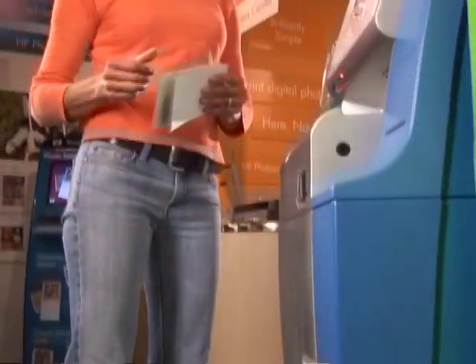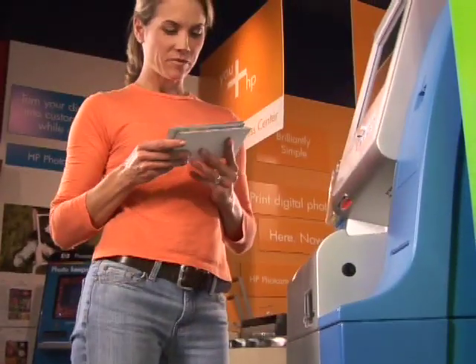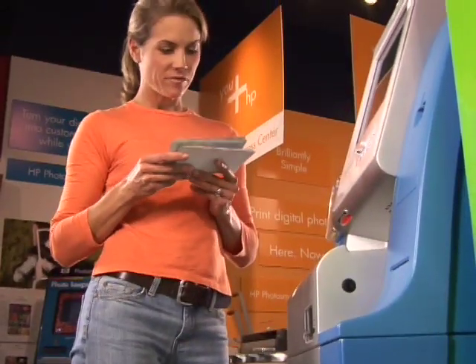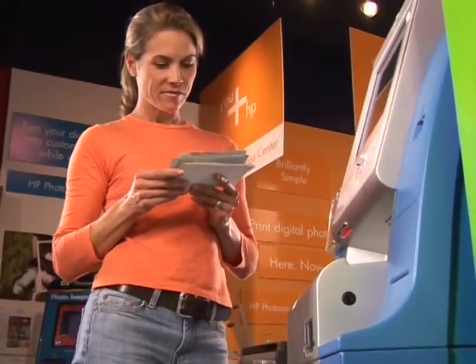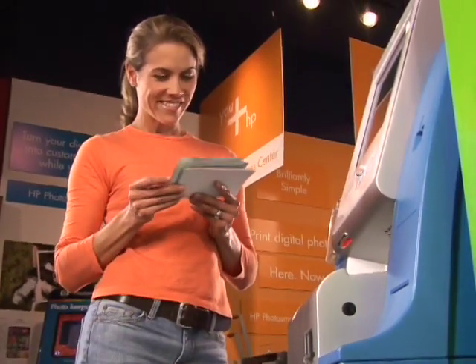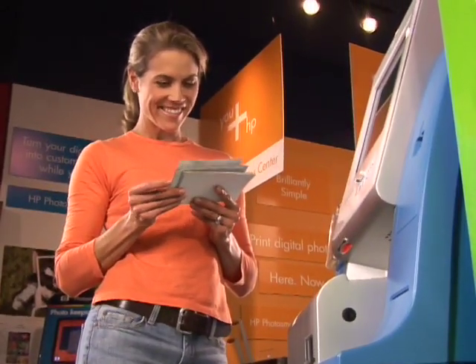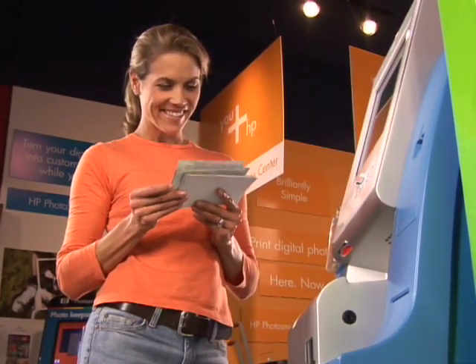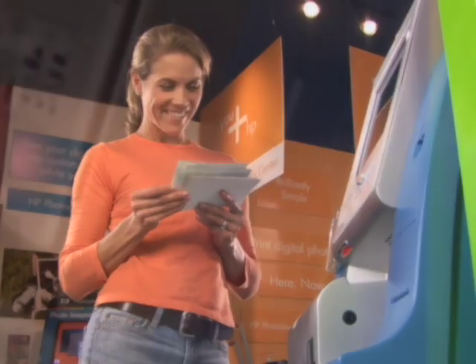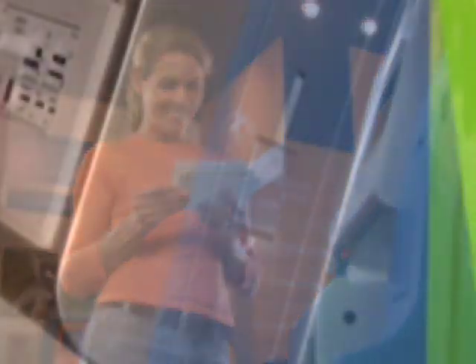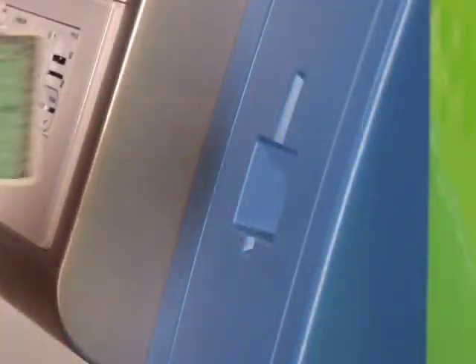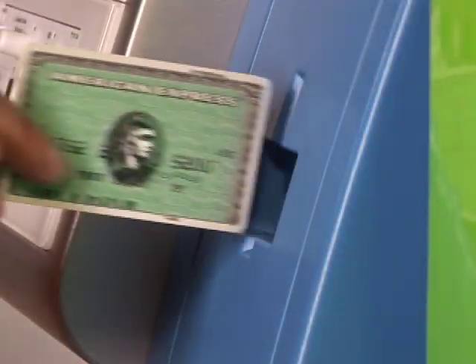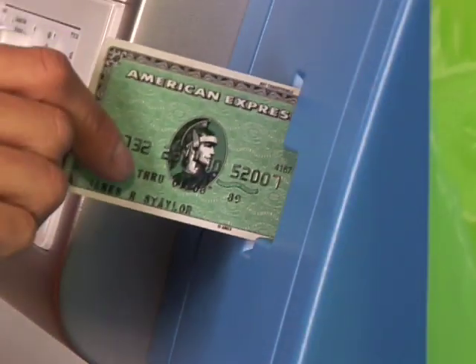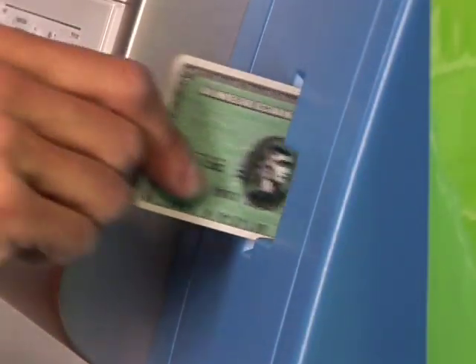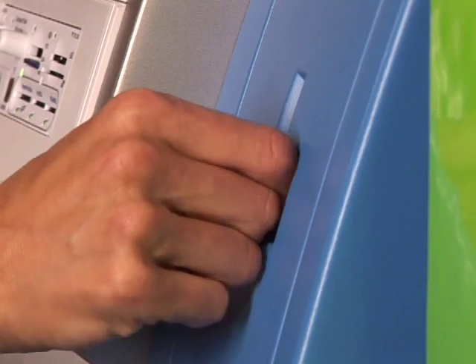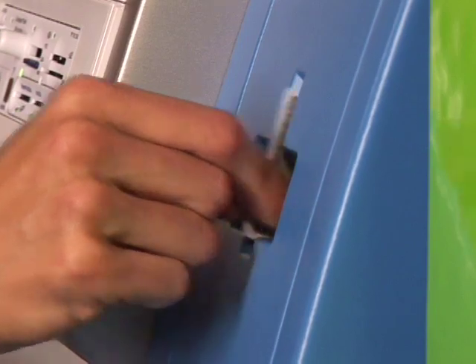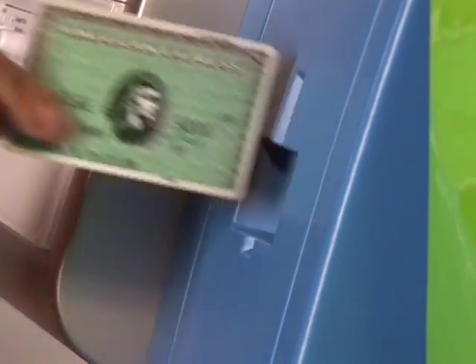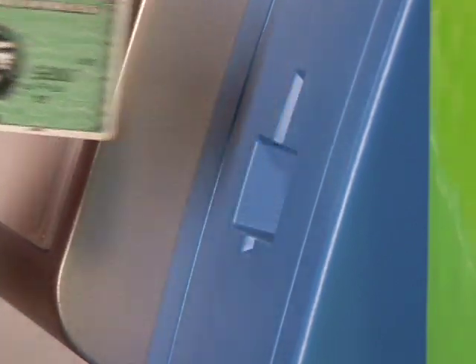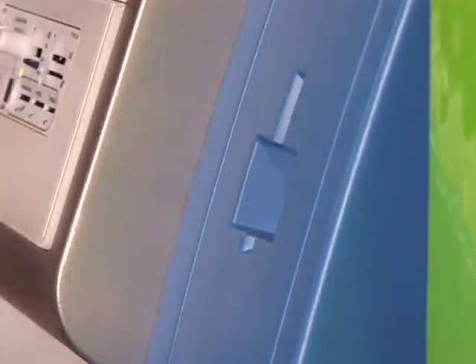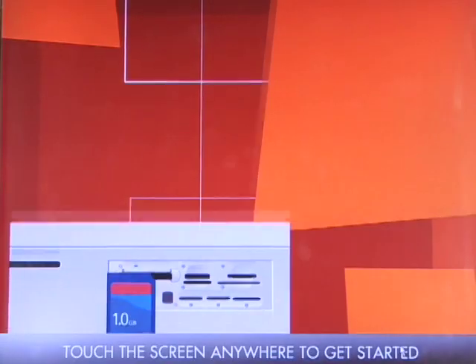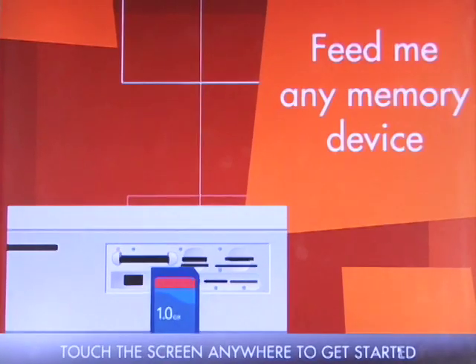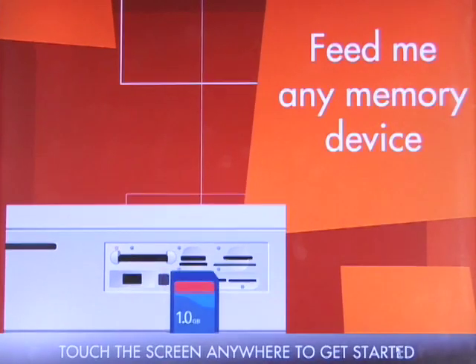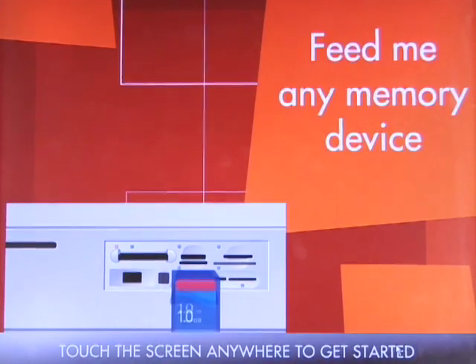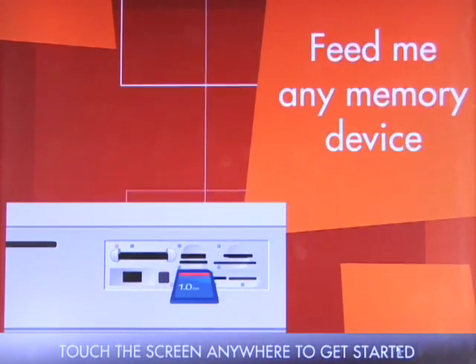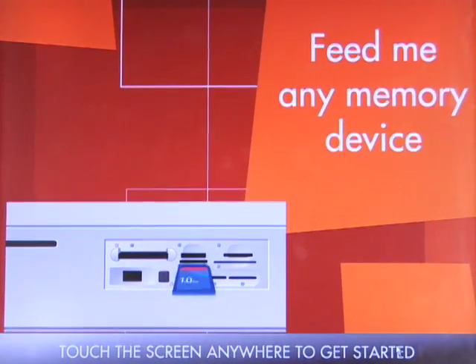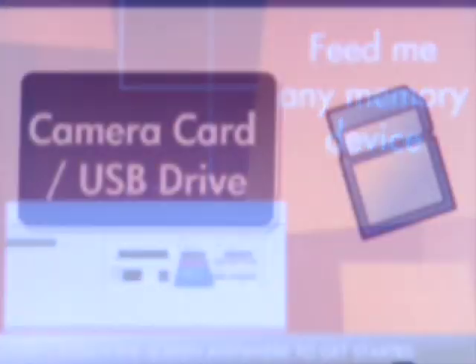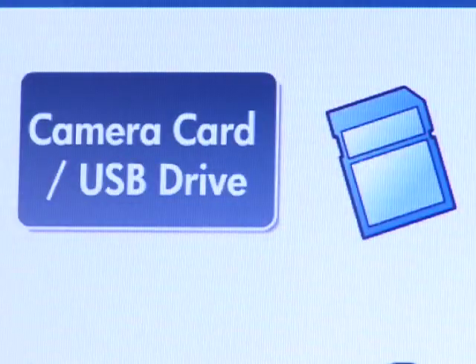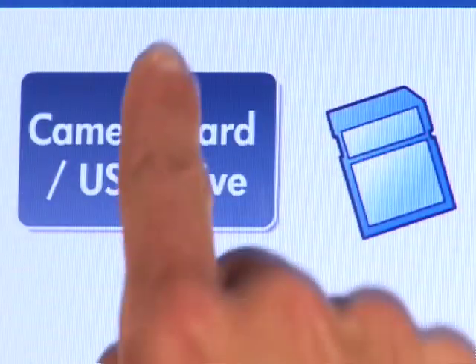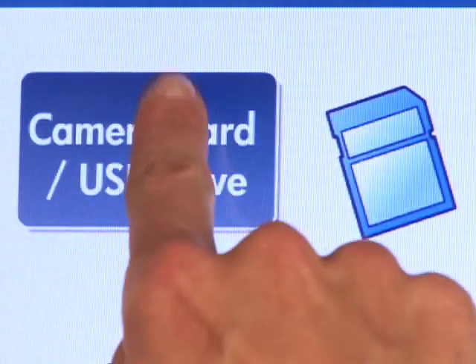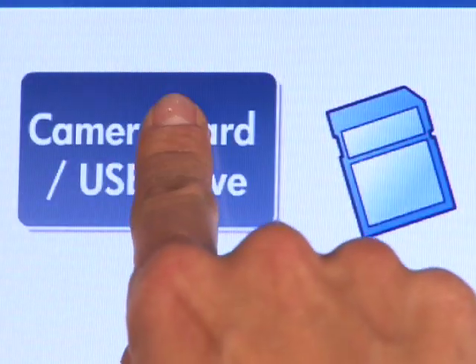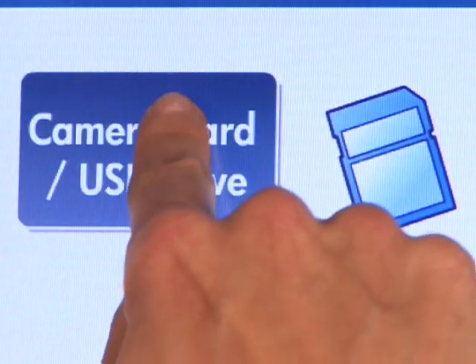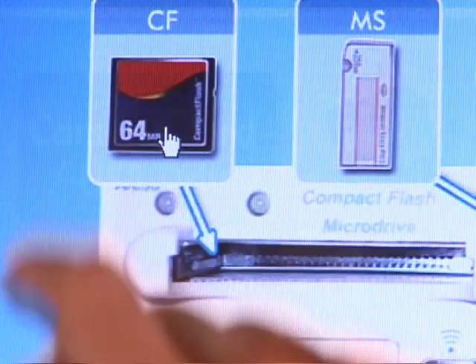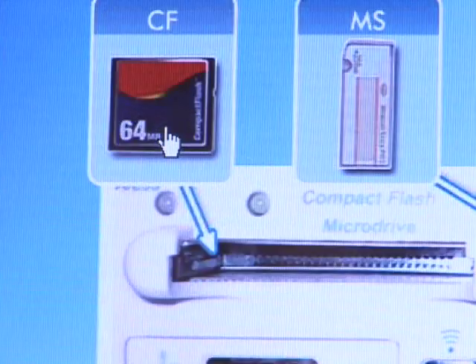I don't have time to stand in line to order photos, then come back another time to stand in another line to pay for them. Now you can quickly print all or some of your digital photos from virtually any data source.